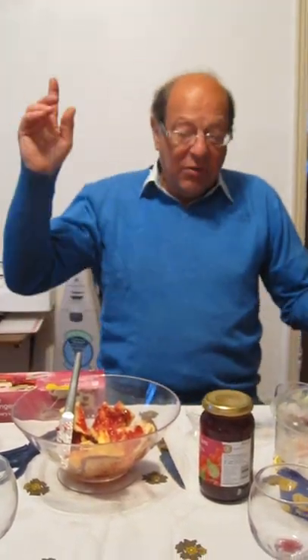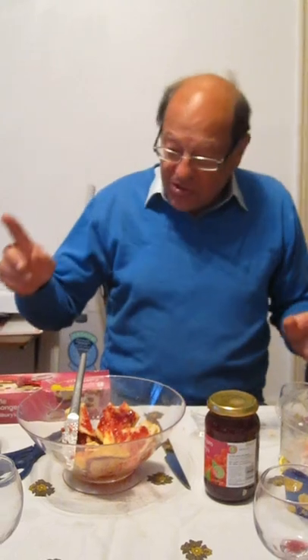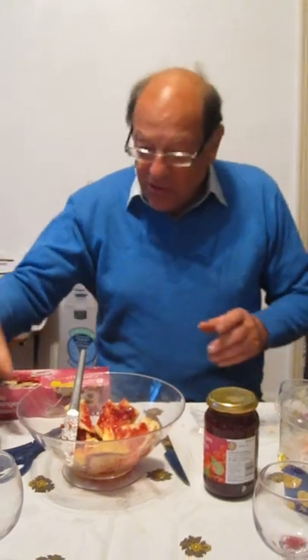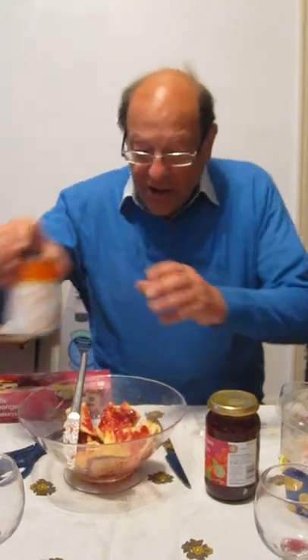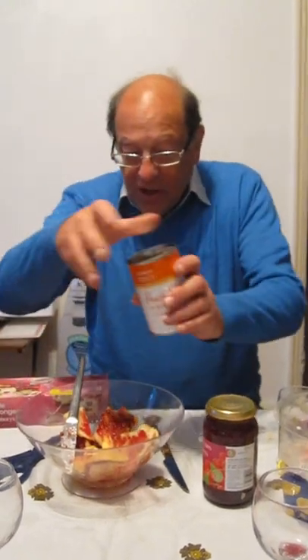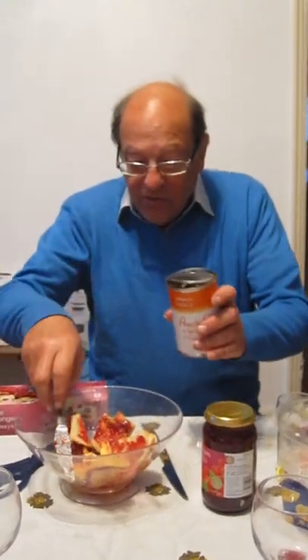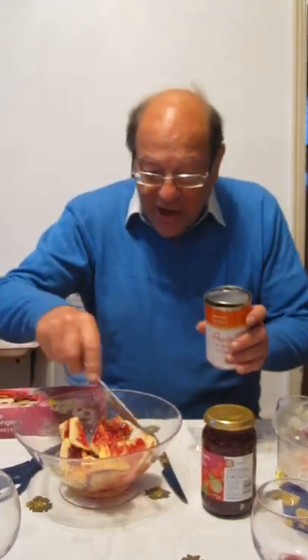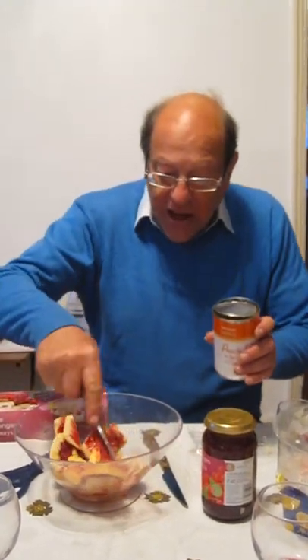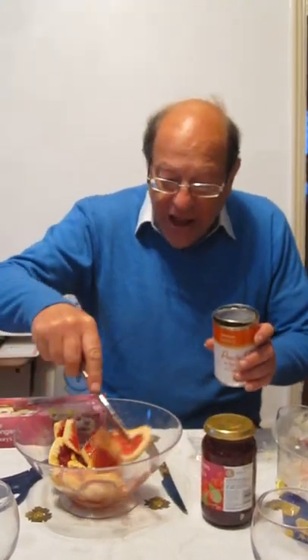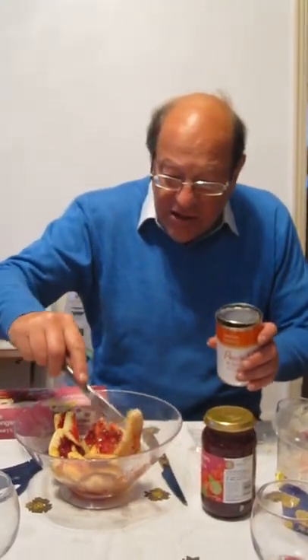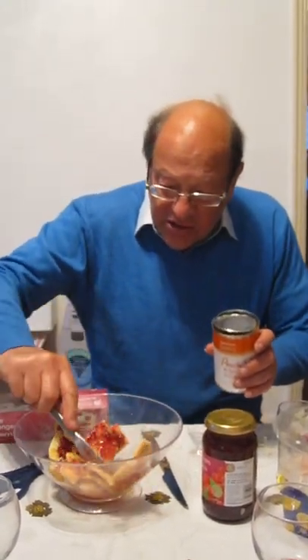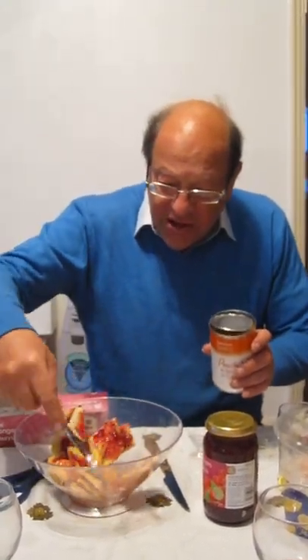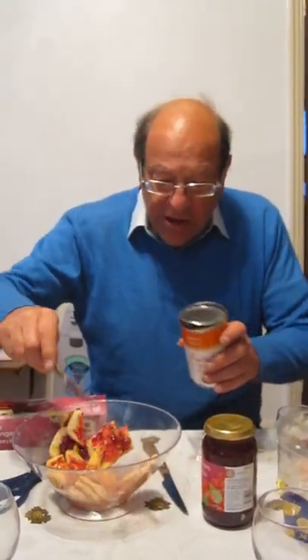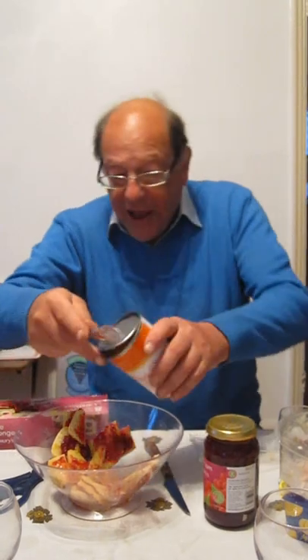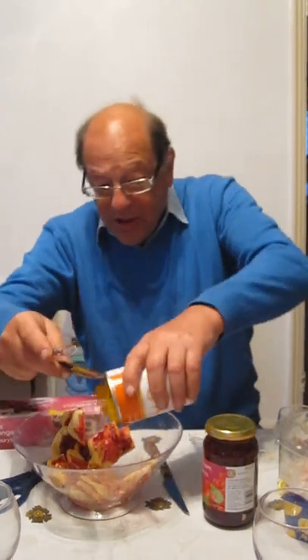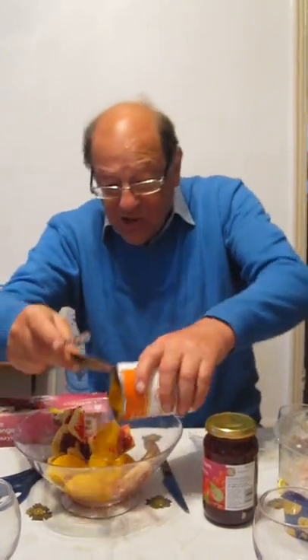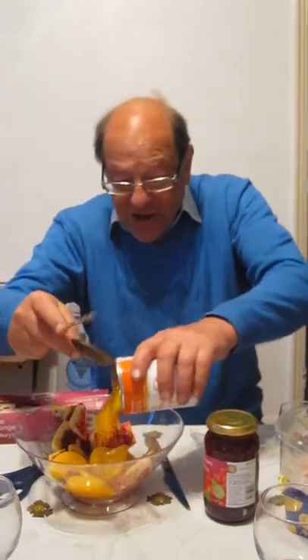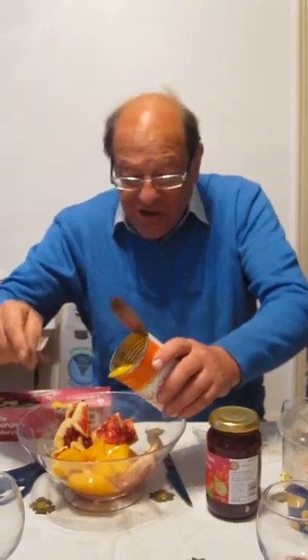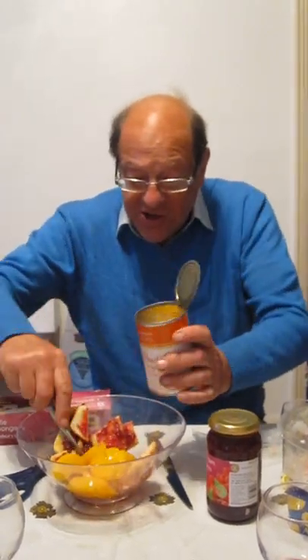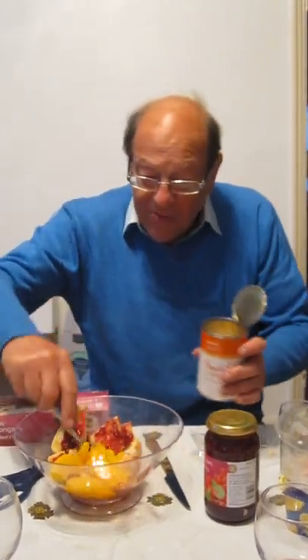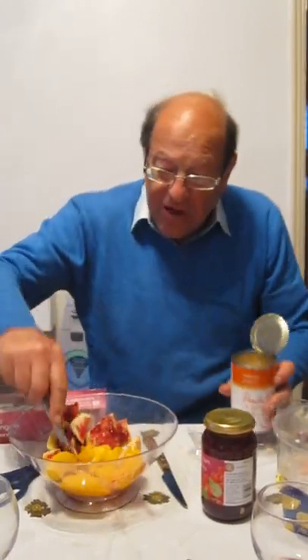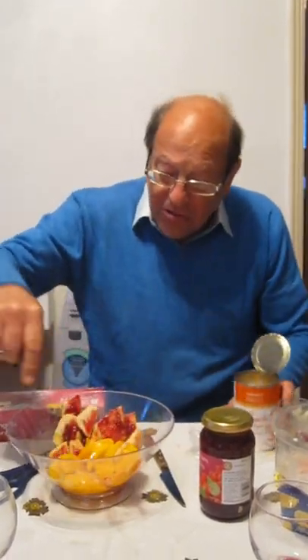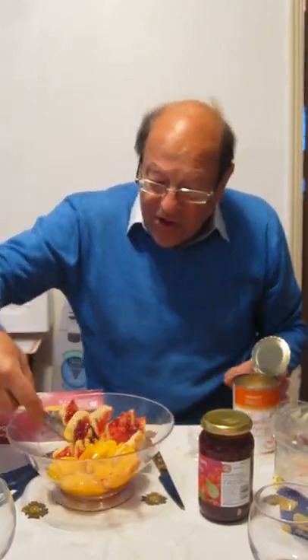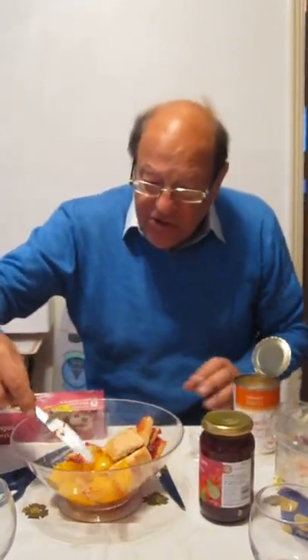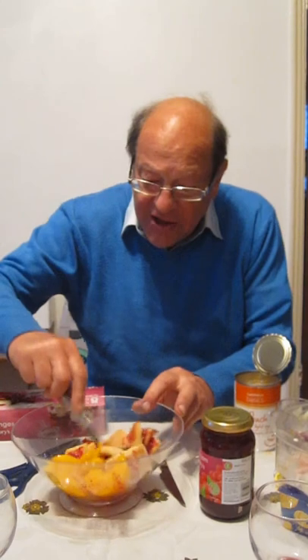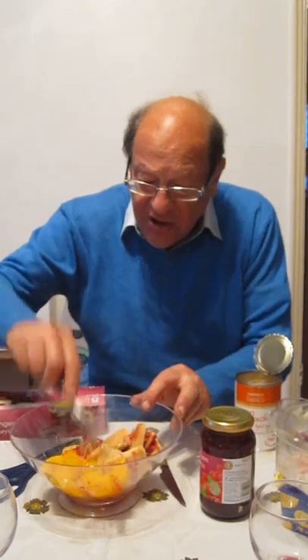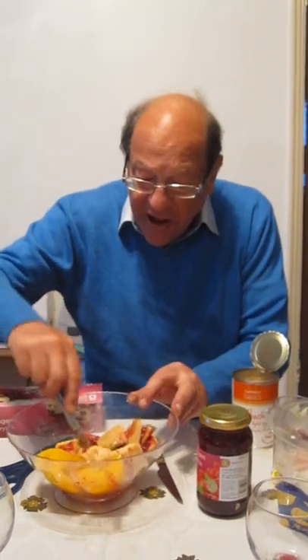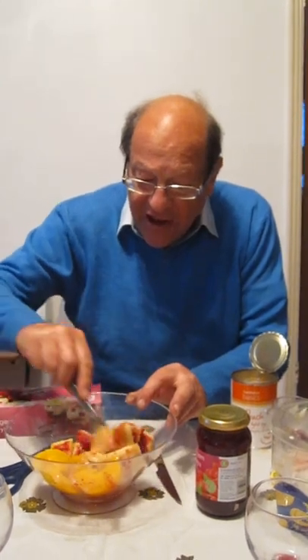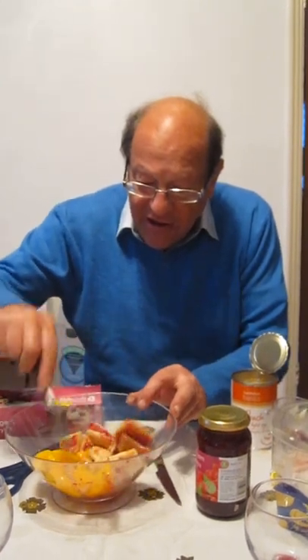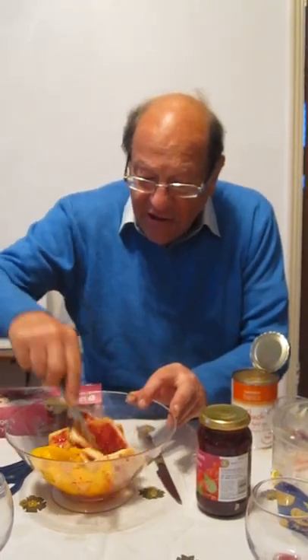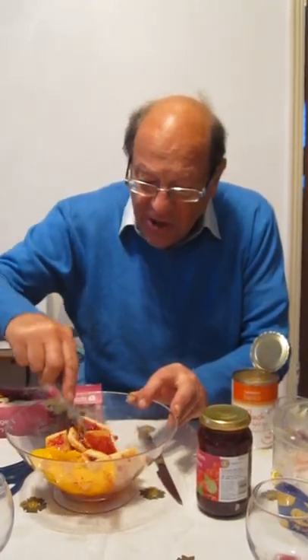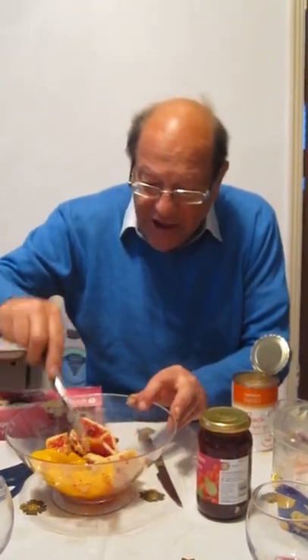What we've got to do now — you've done that. You now add, just break it up a bit. Add your peaches, your sliced peaches. A bit of fruit to give it a bit of fruity taste.